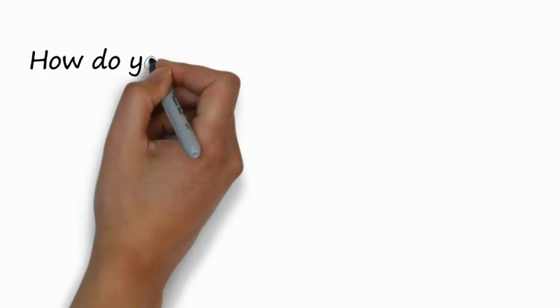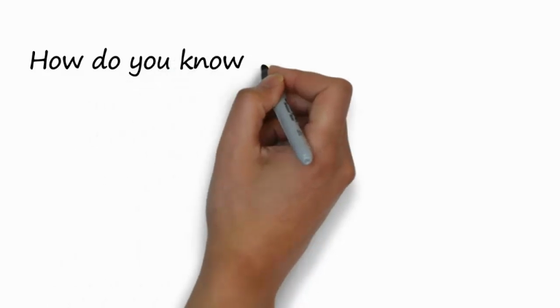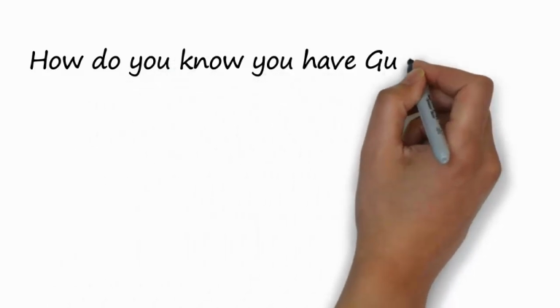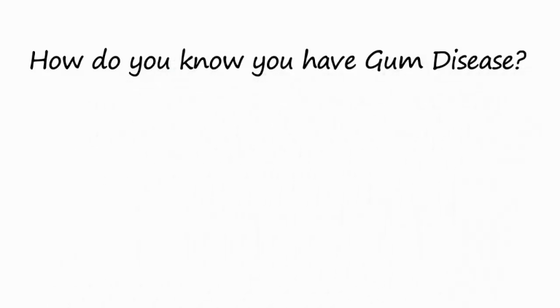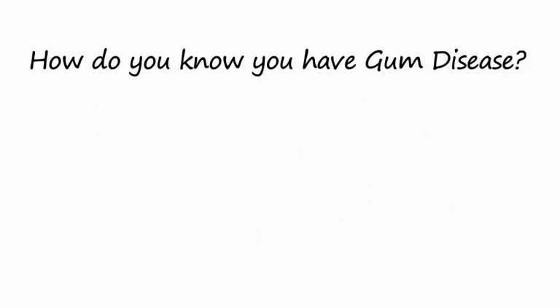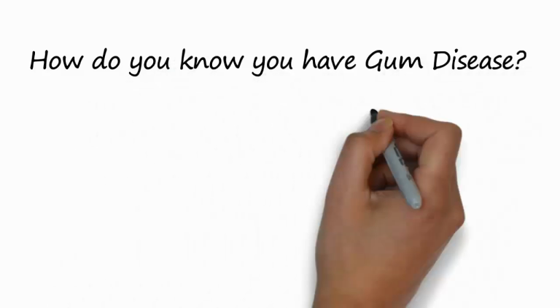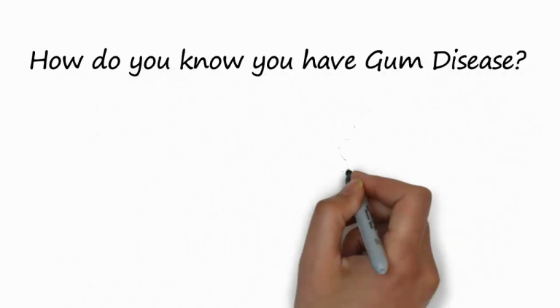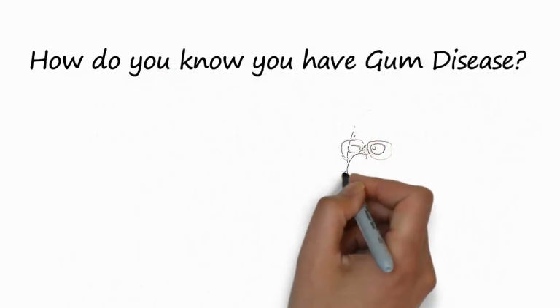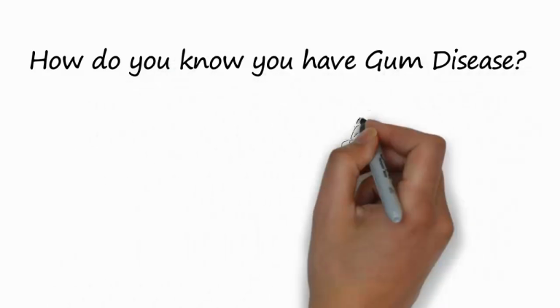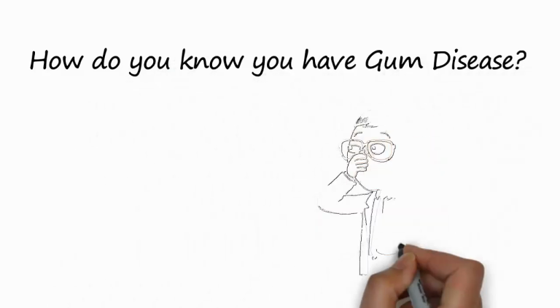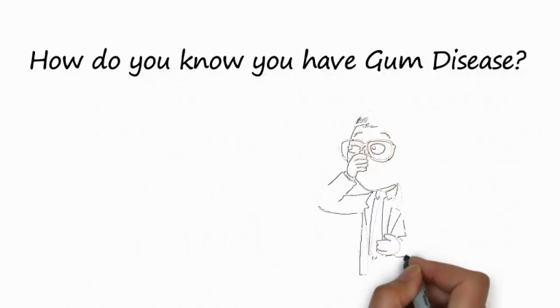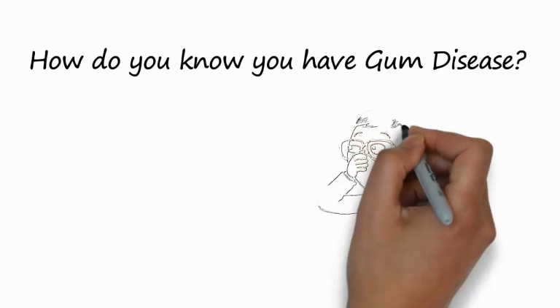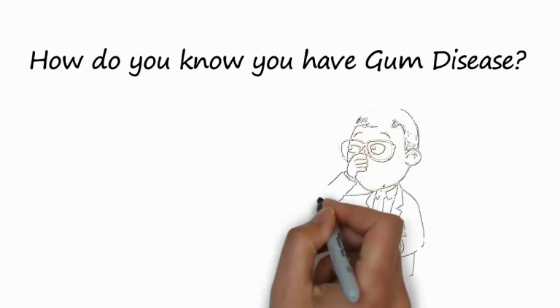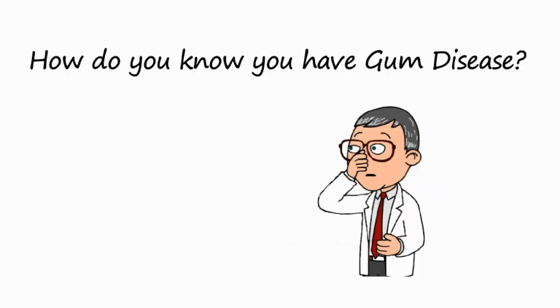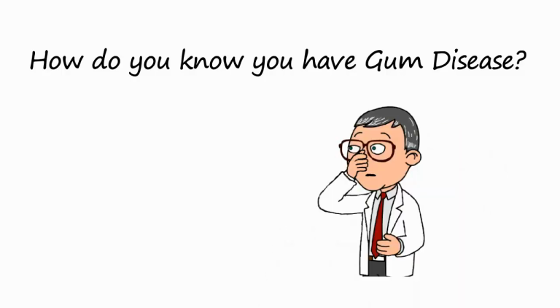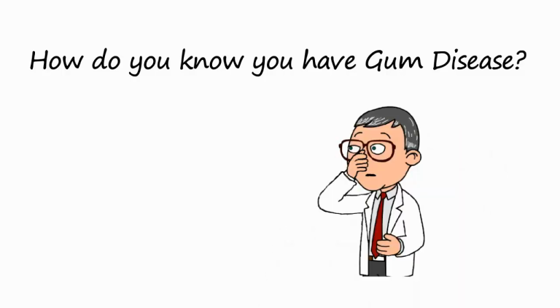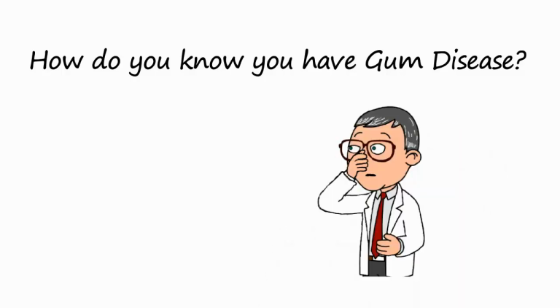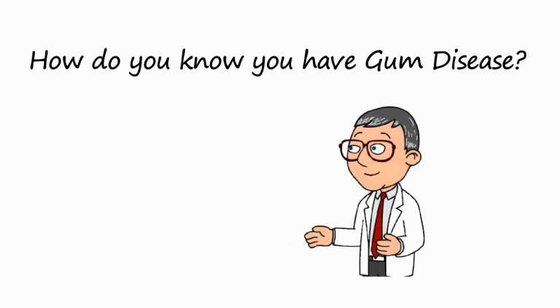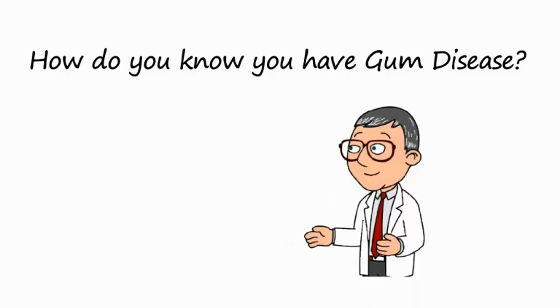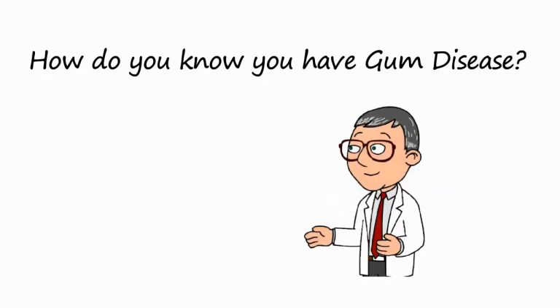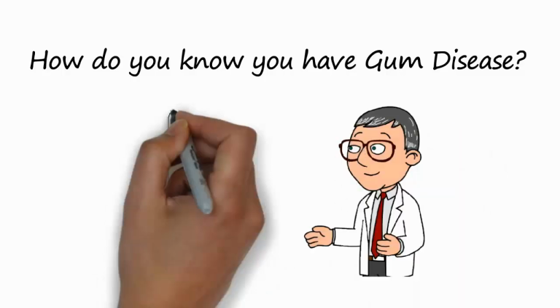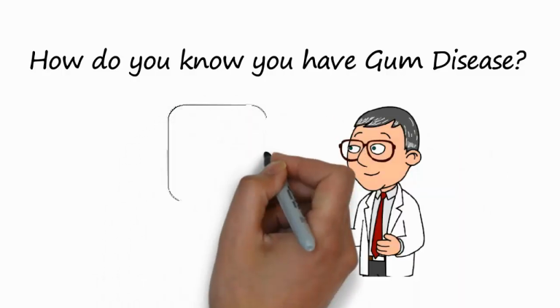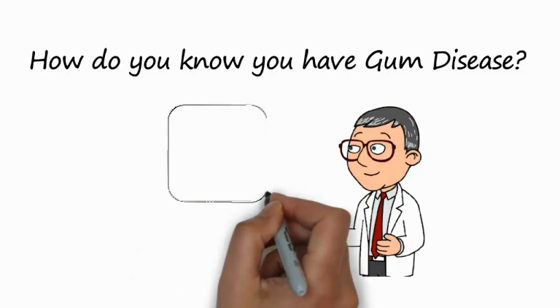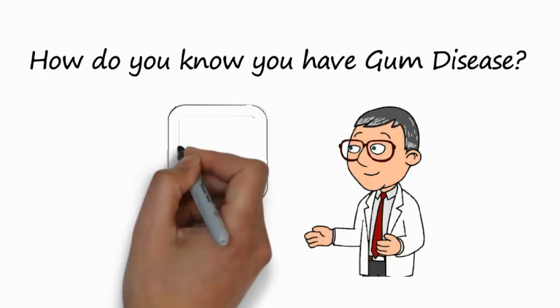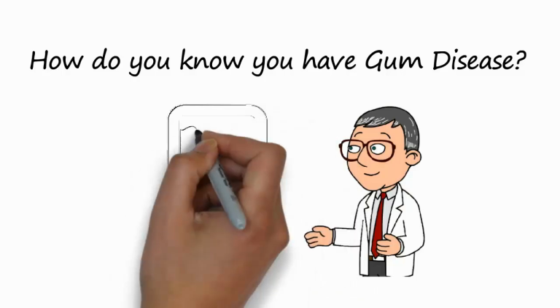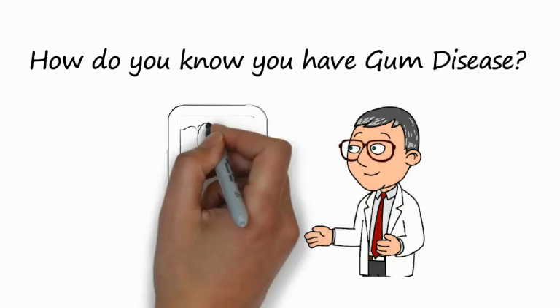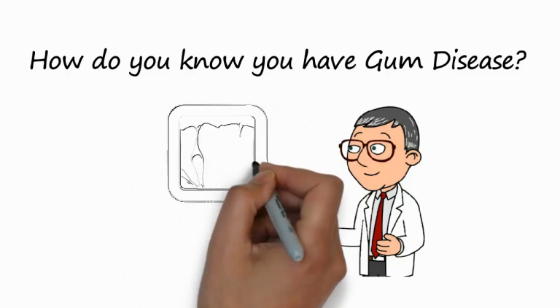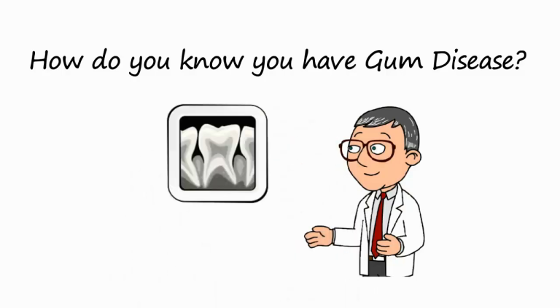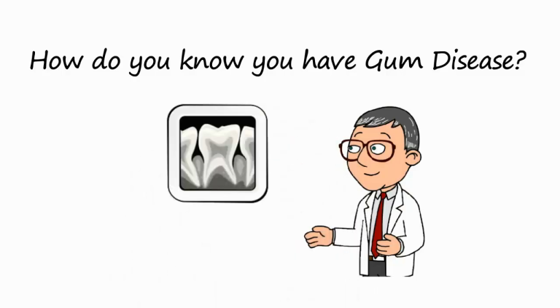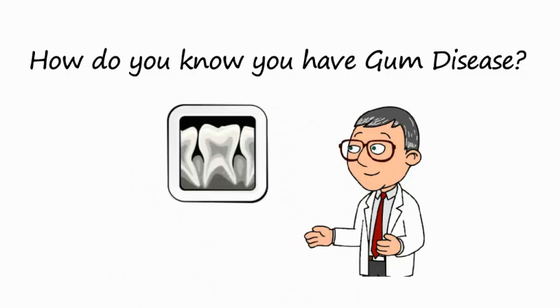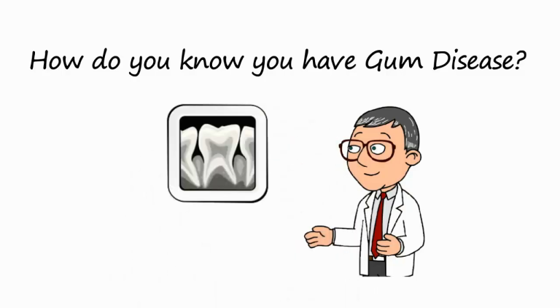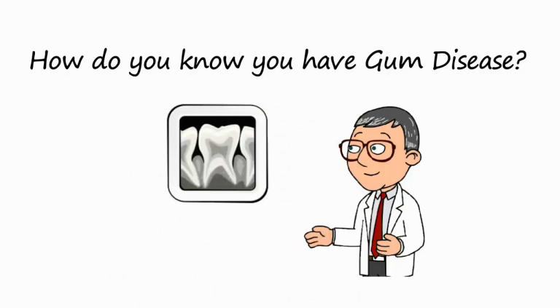How do you know if you have gum disease? Some signs of gum disease are bad breath and bleeding when brushing or flossing. For an accurate diagnosis, see a dentist — they have to take a full series of x-rays and evaluate the bone support around your teeth.